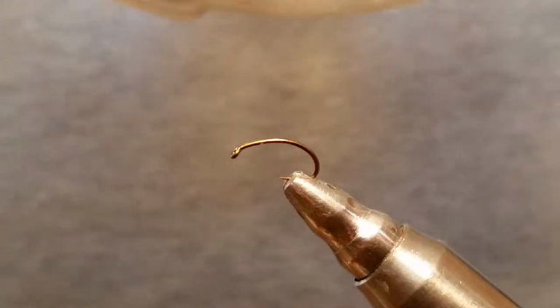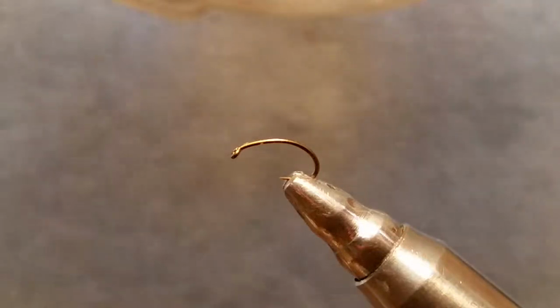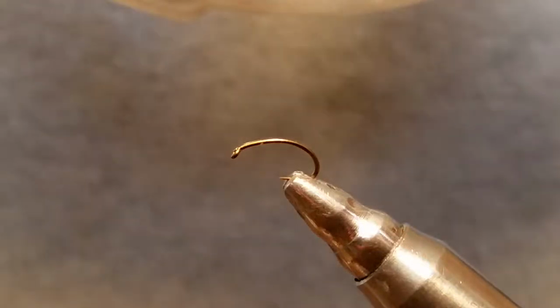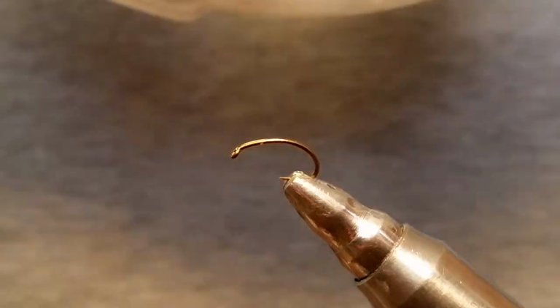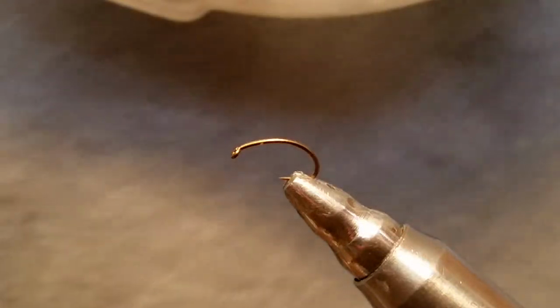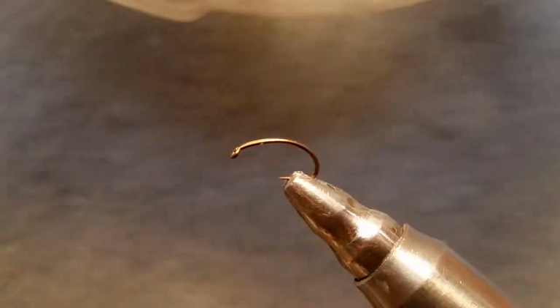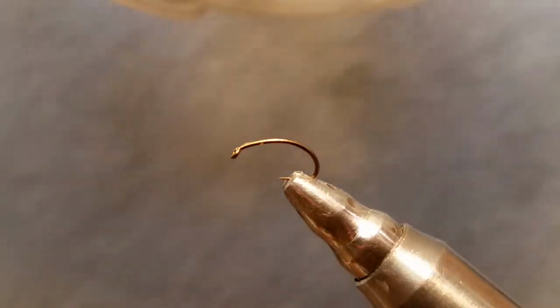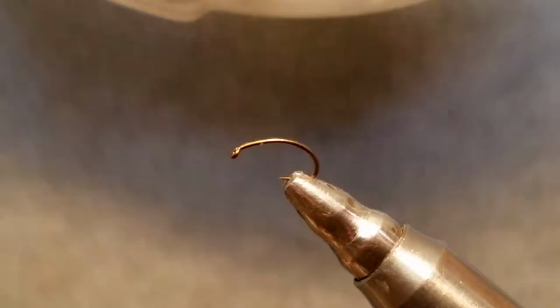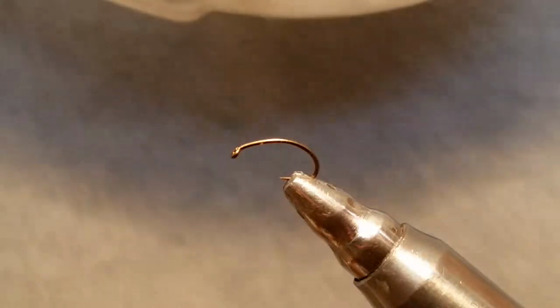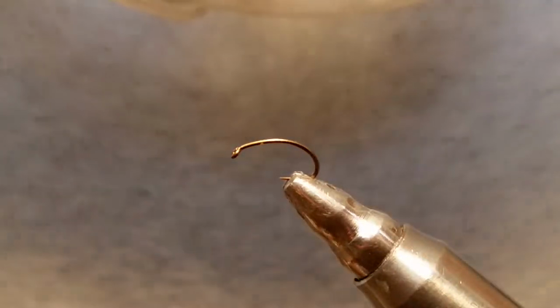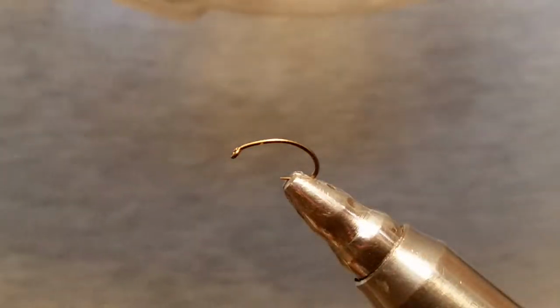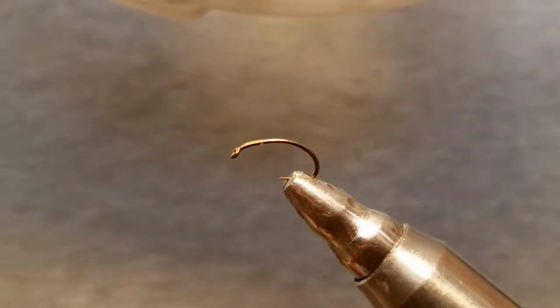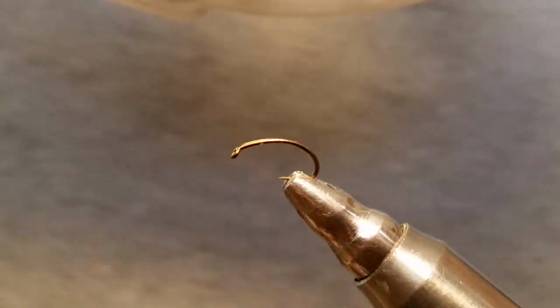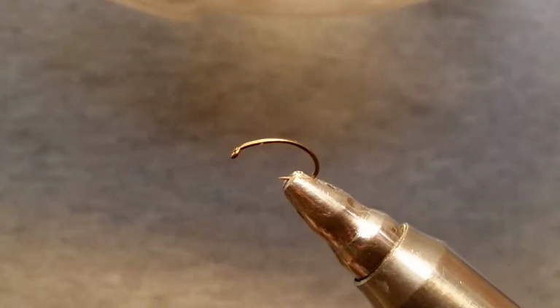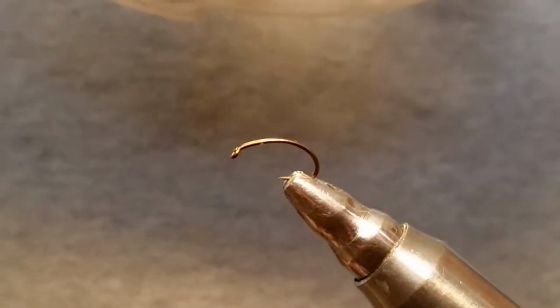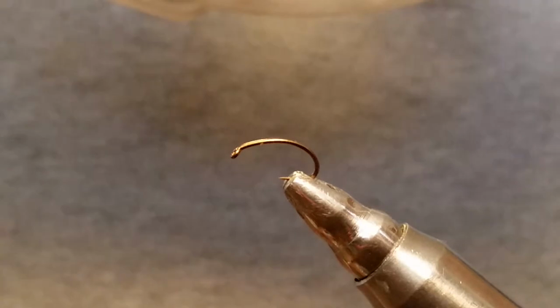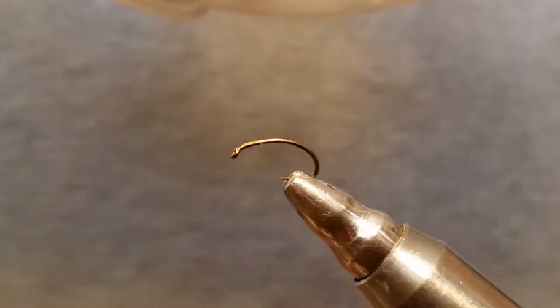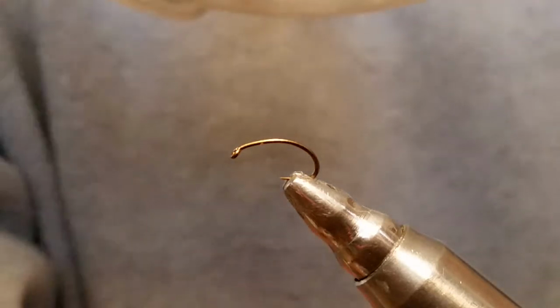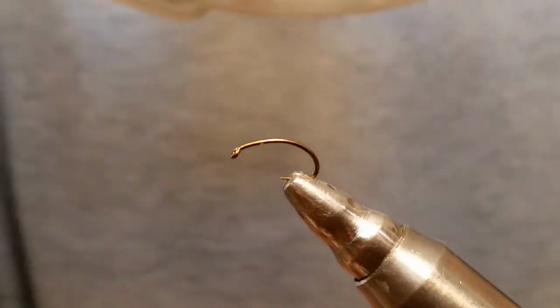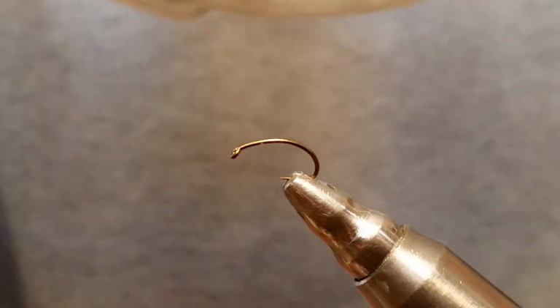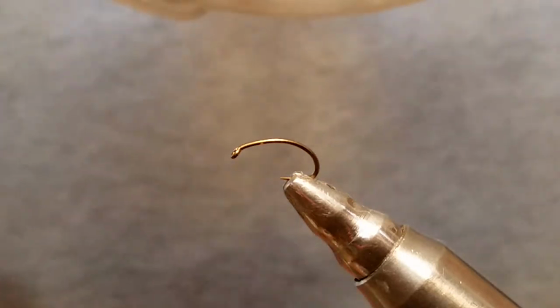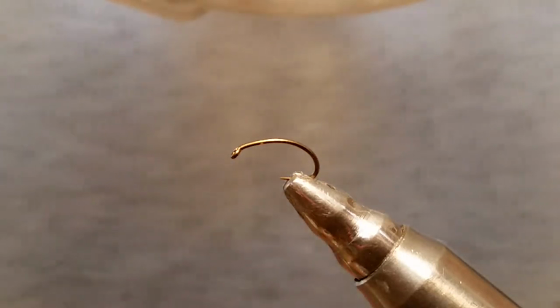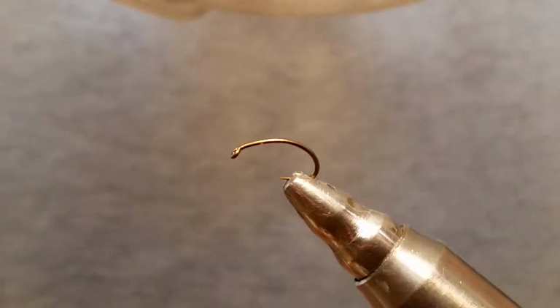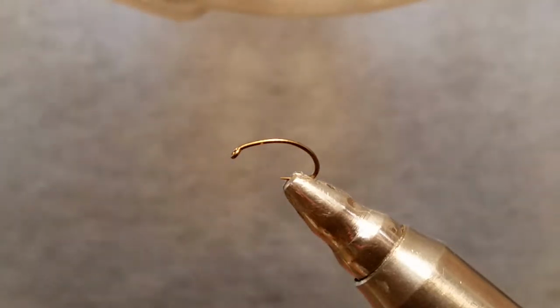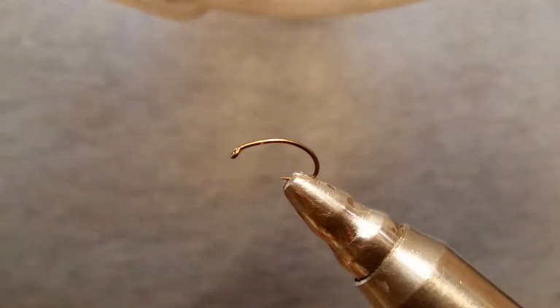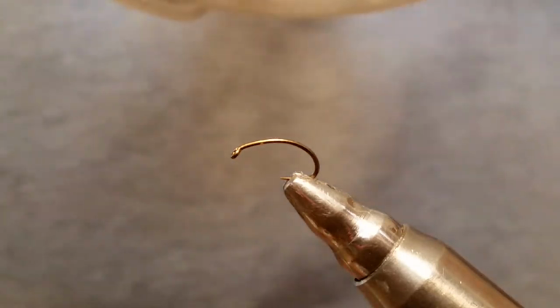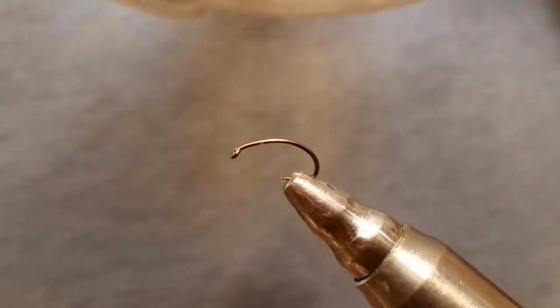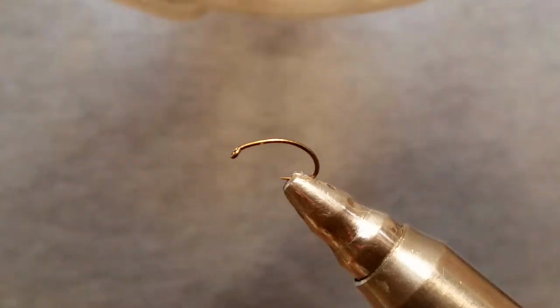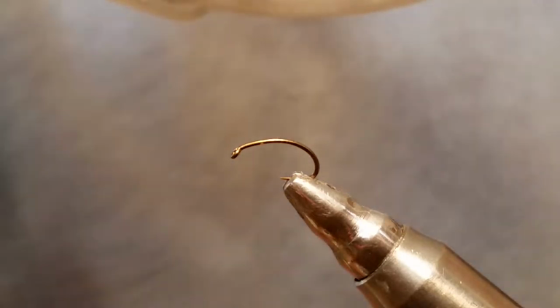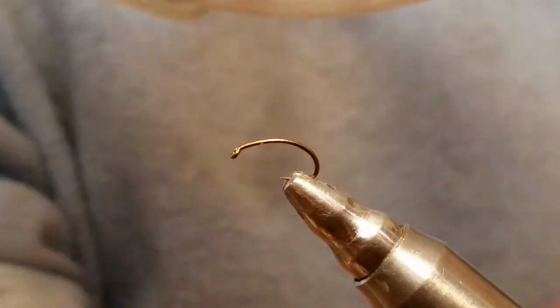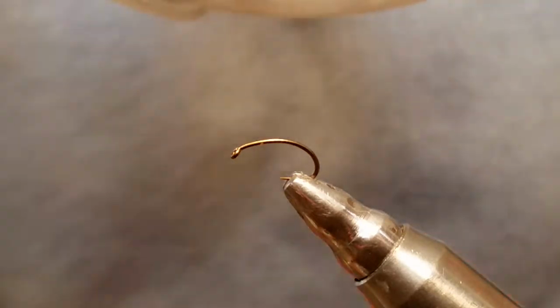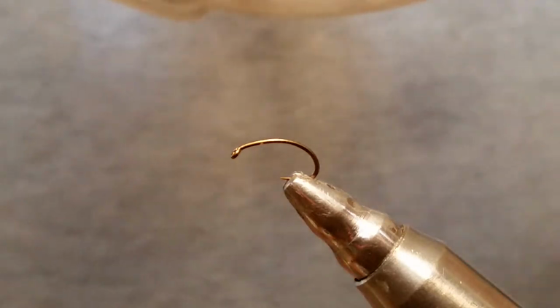Hey y'all, my name's Larry and I'm with Under the Bridge Flies, and we're going to tie up a peacock caddis pattern here.